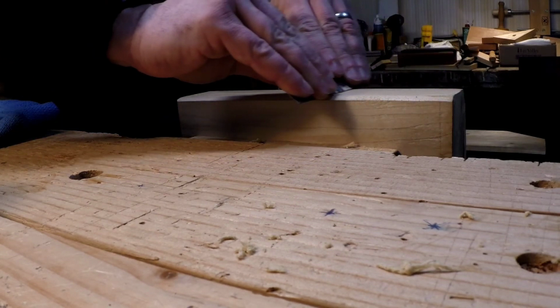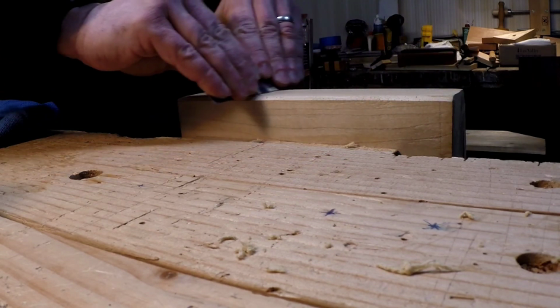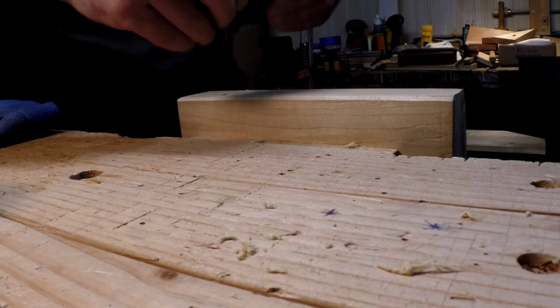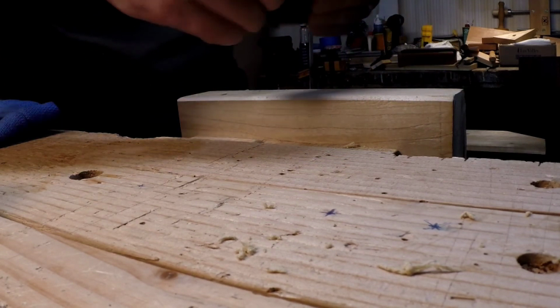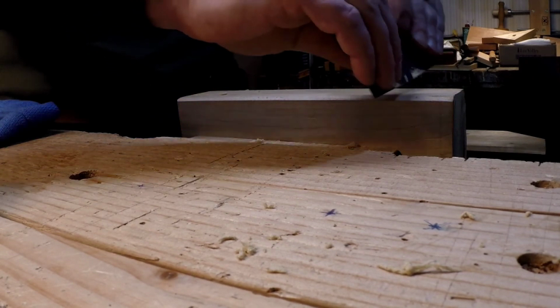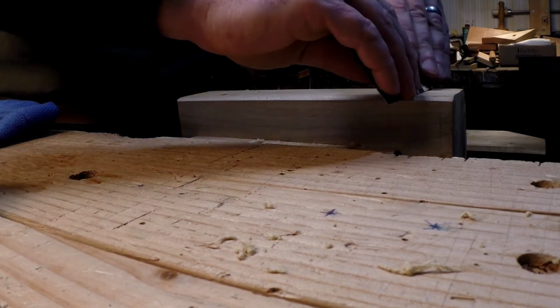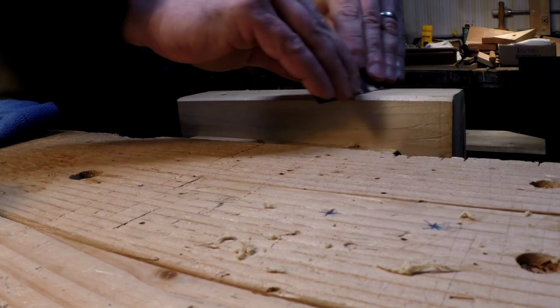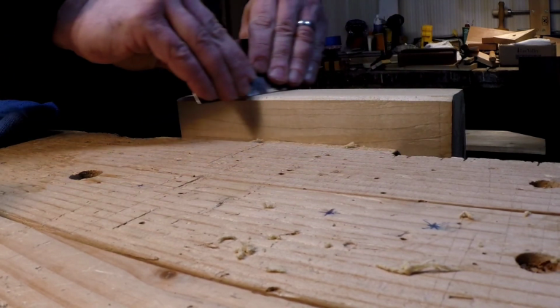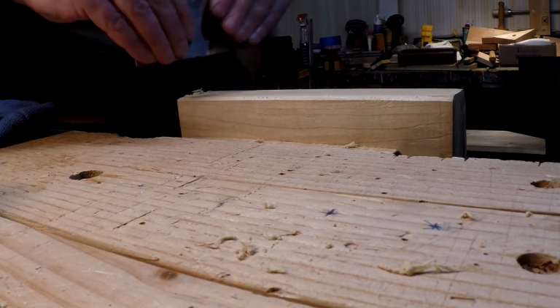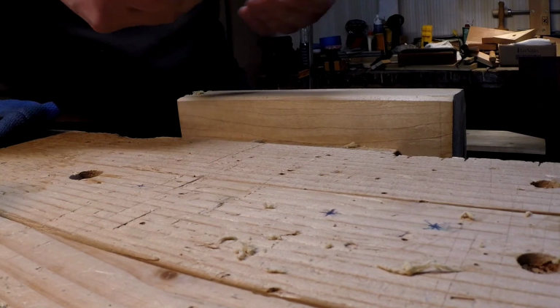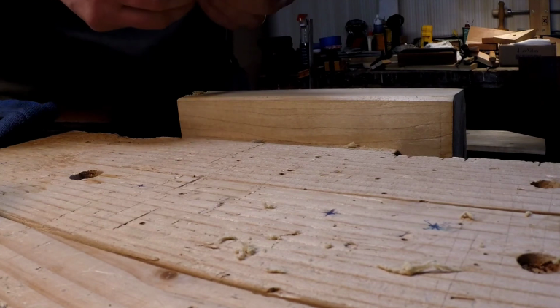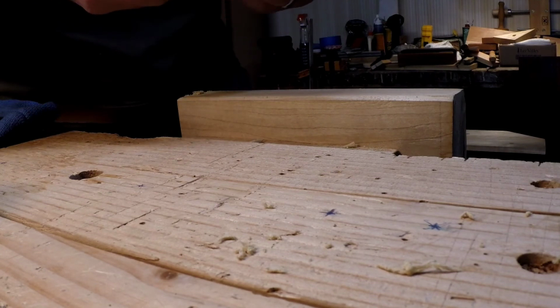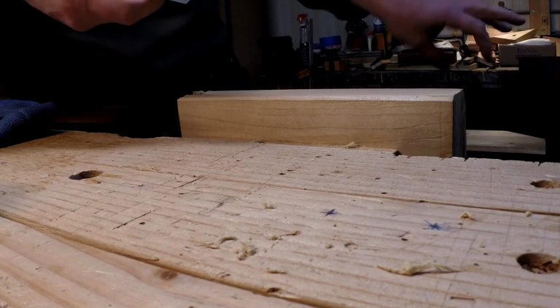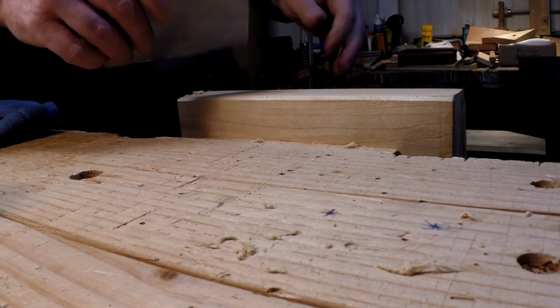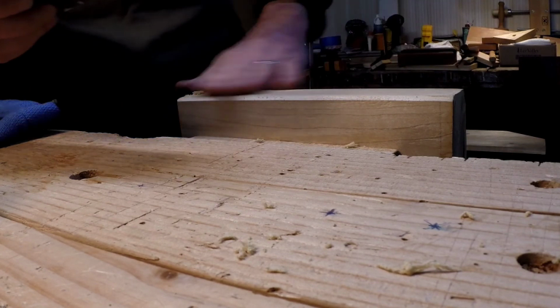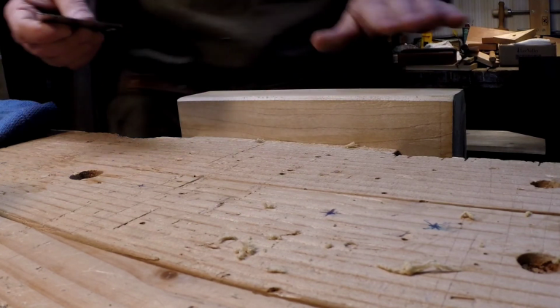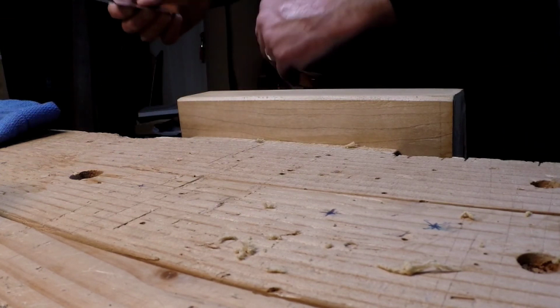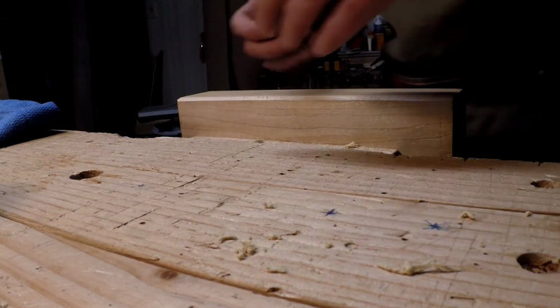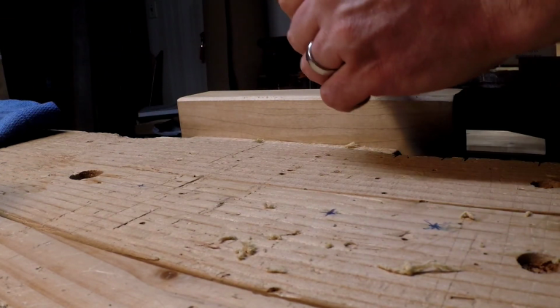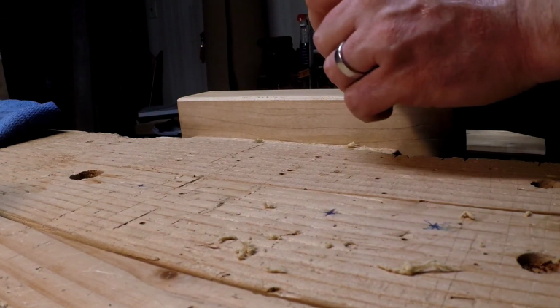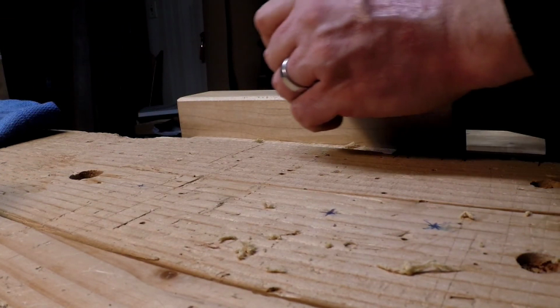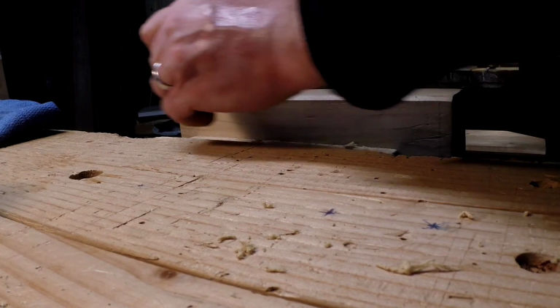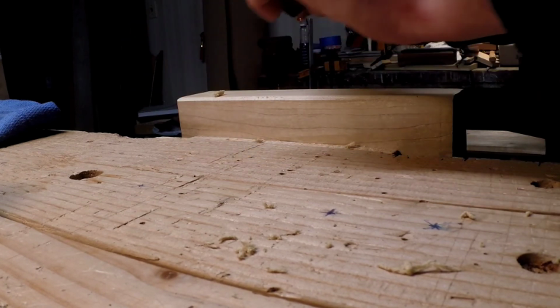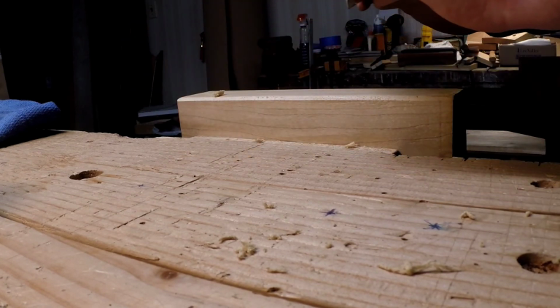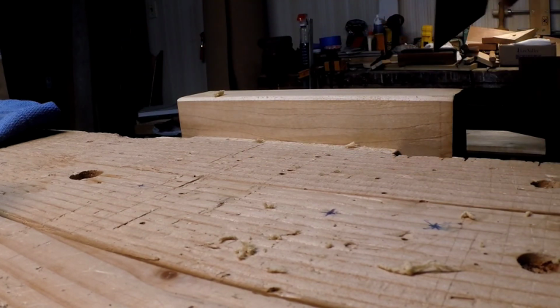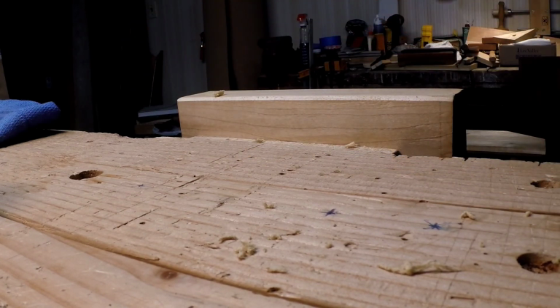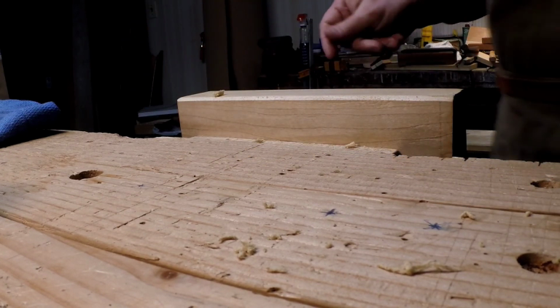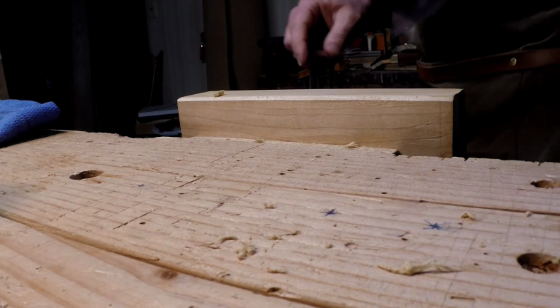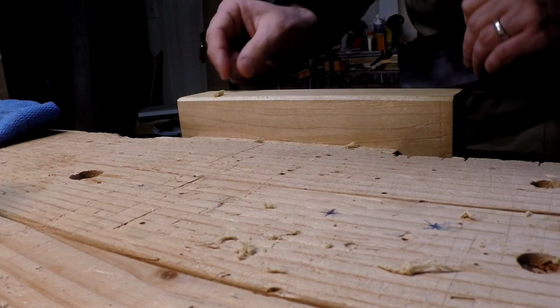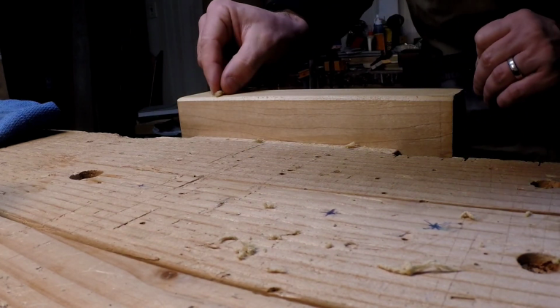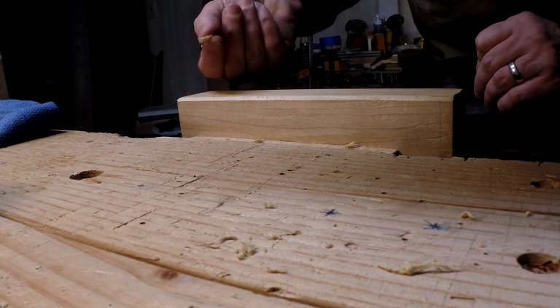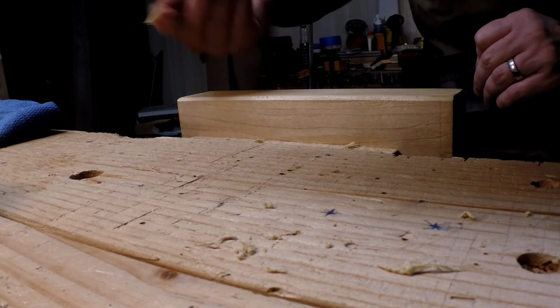Anyway, that's how I like to sharpen a card scraper. Obviously sharpening is an evolution — that's how I do it right now. If it changes, I'll let you know.